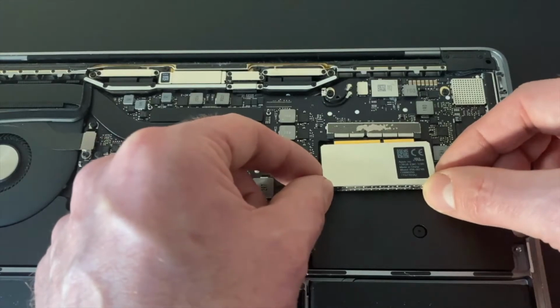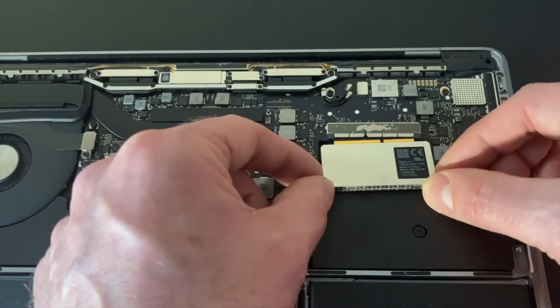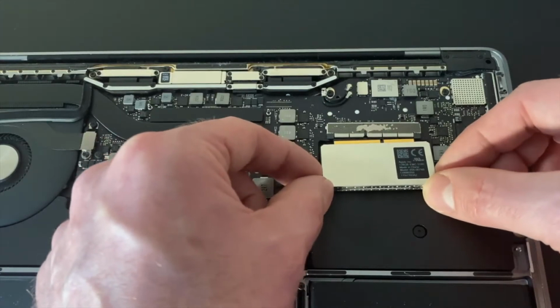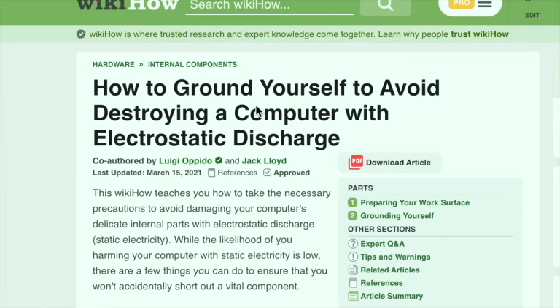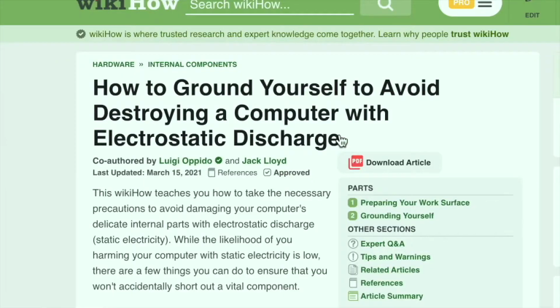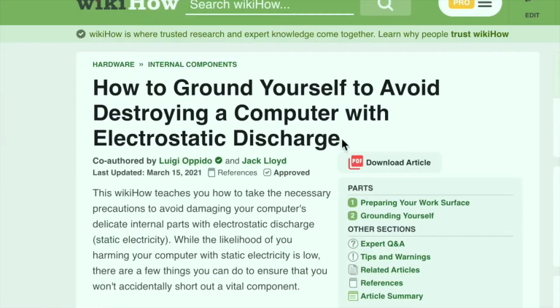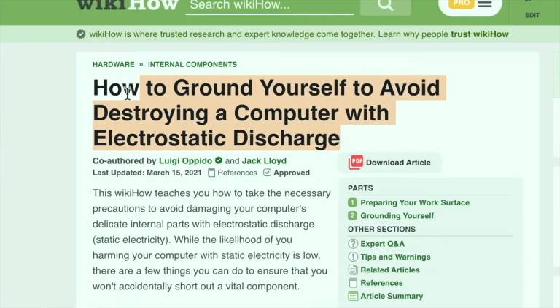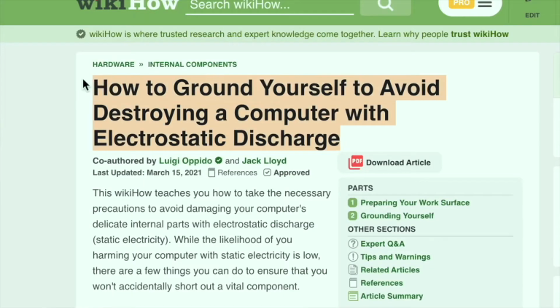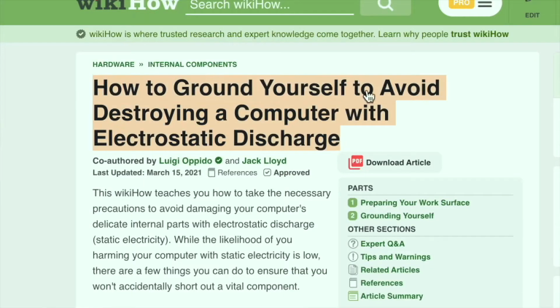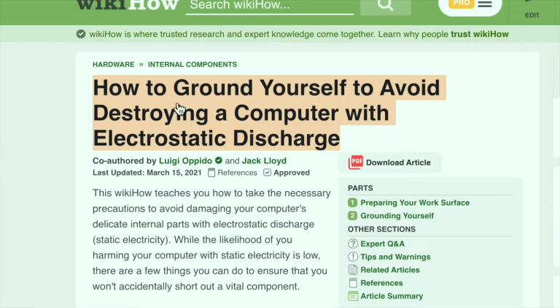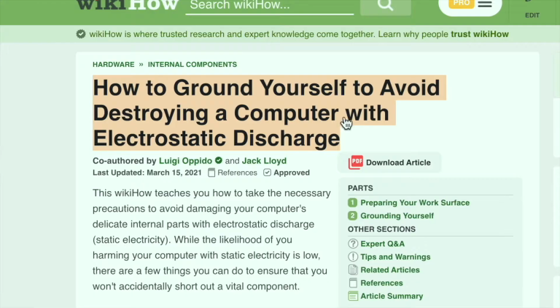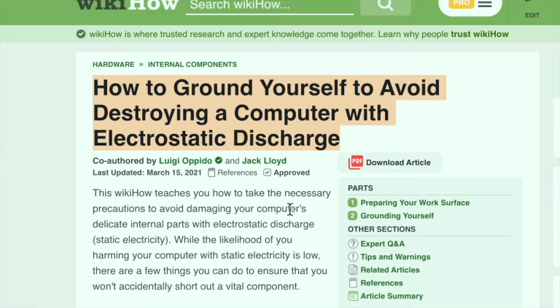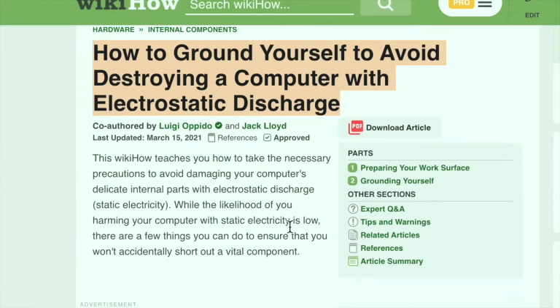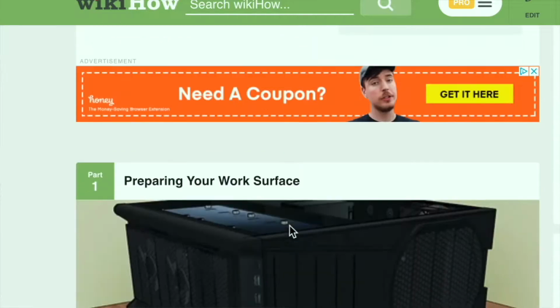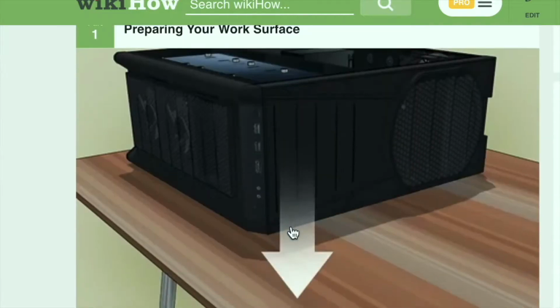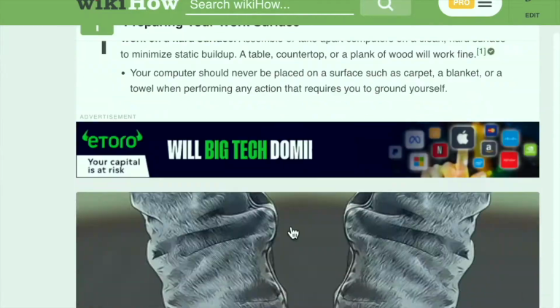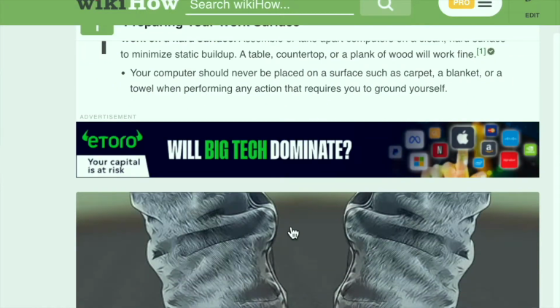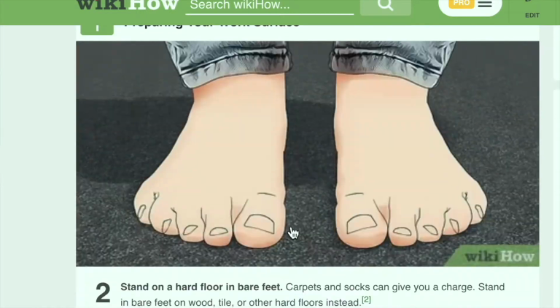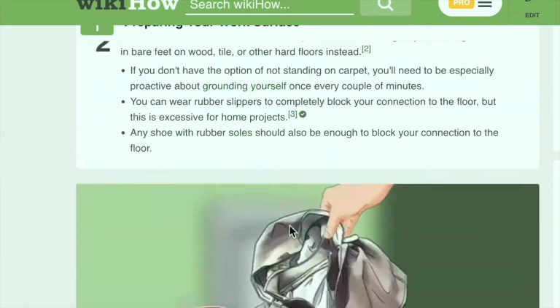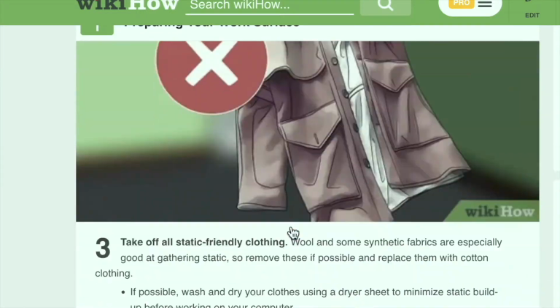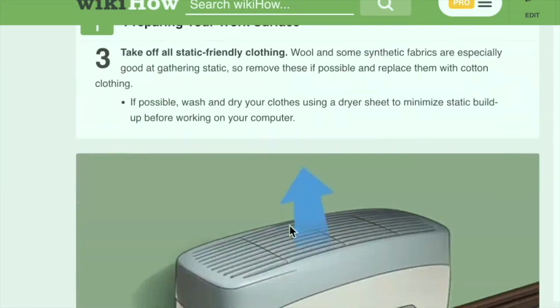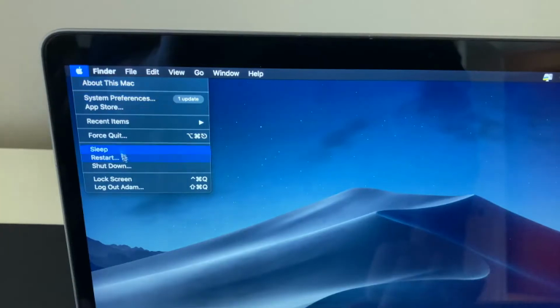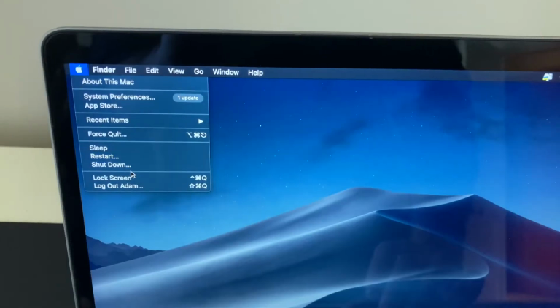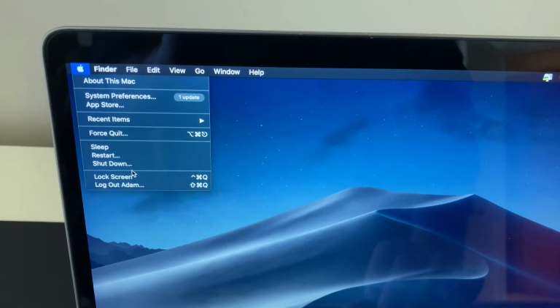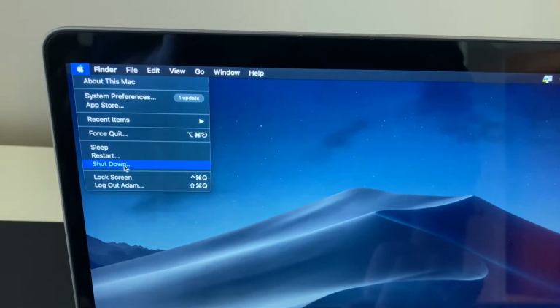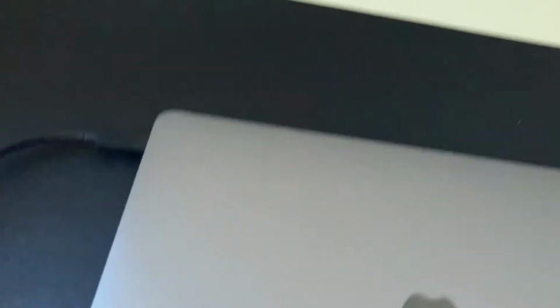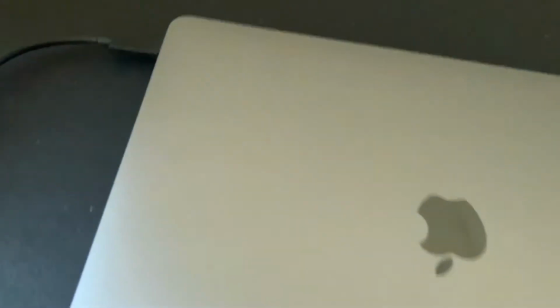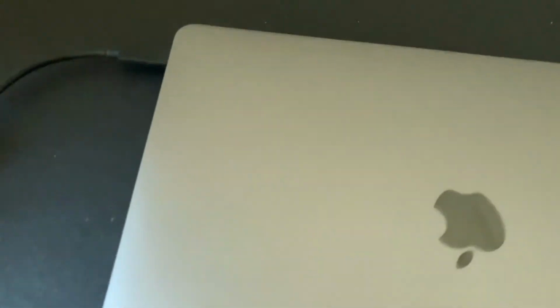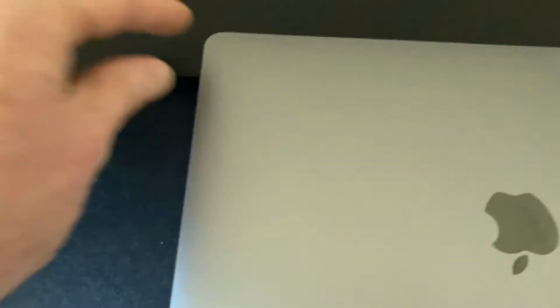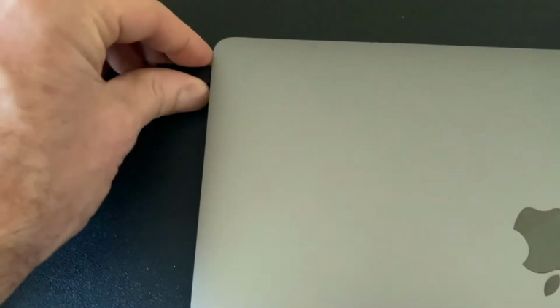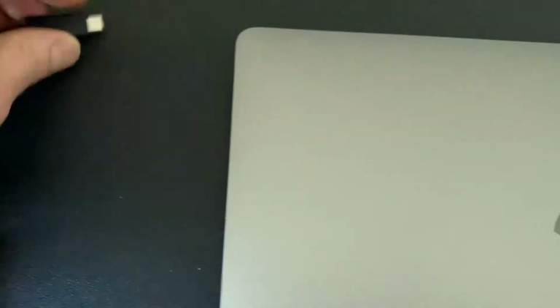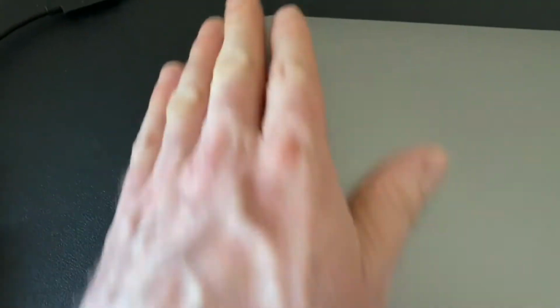Important to note first: before you touch any sensitive computer components, make sure you are earthed. I'll leave a link to how to ground and earth yourself below — another important step. Now make sure your MacBook is shut down, powered off, and unplugged.